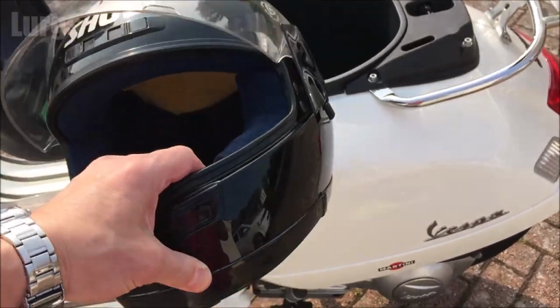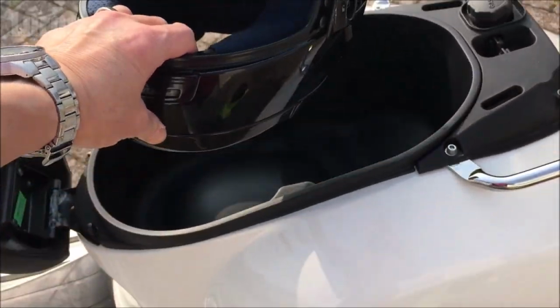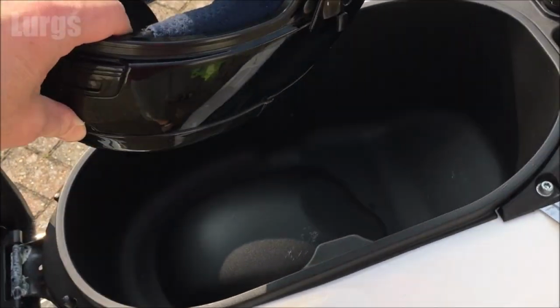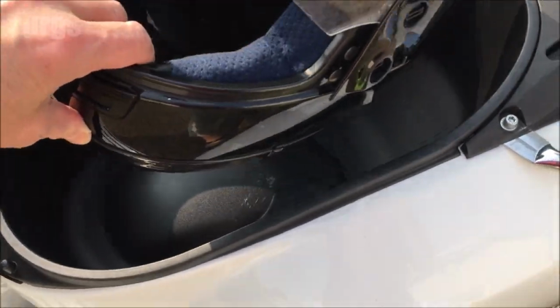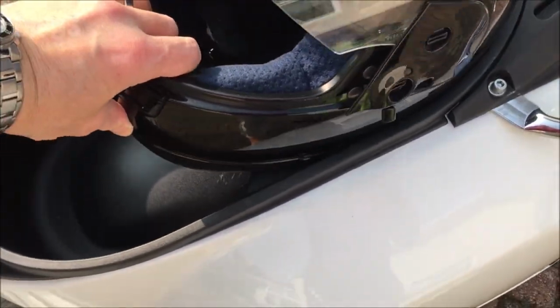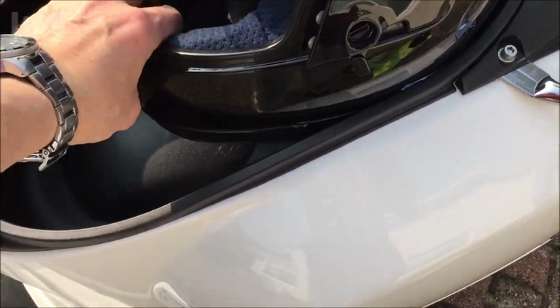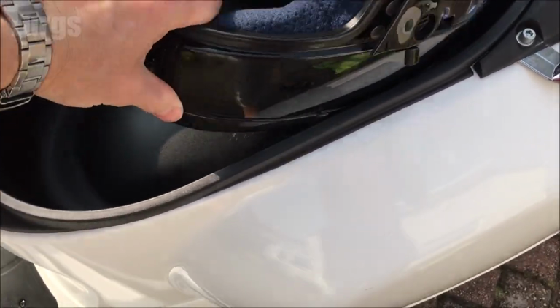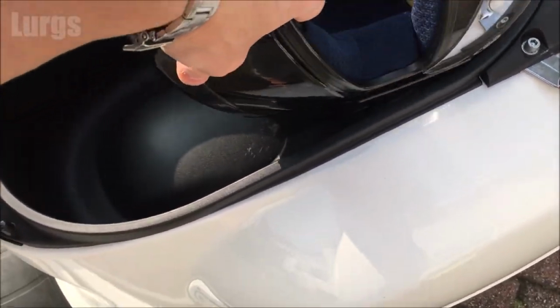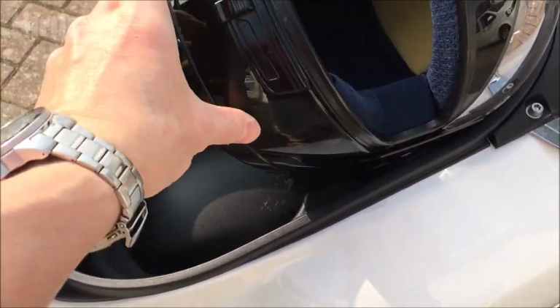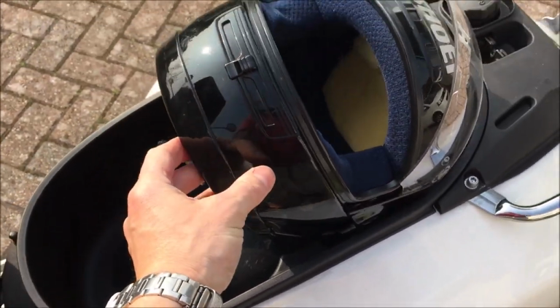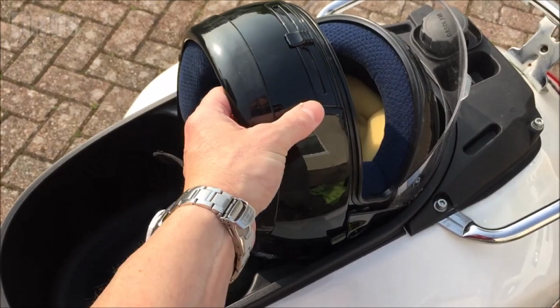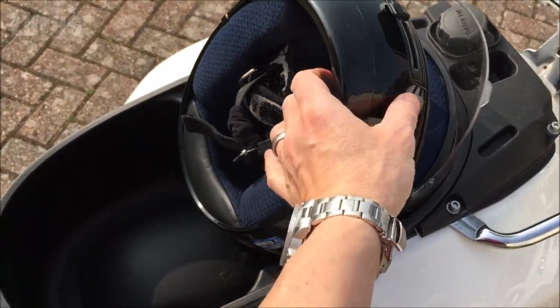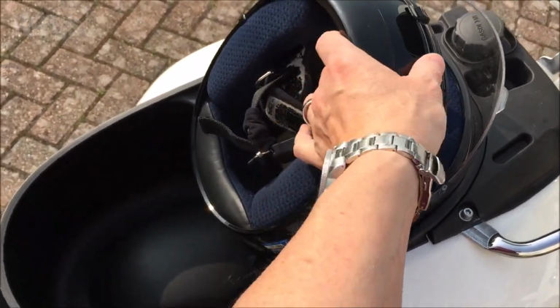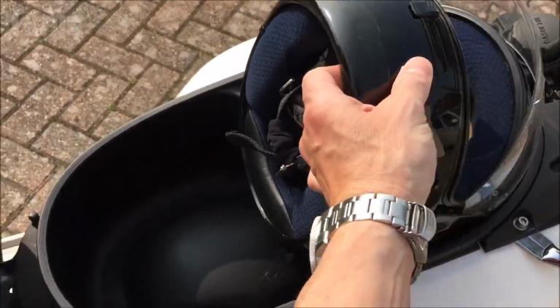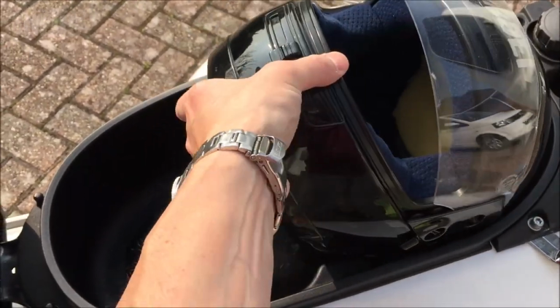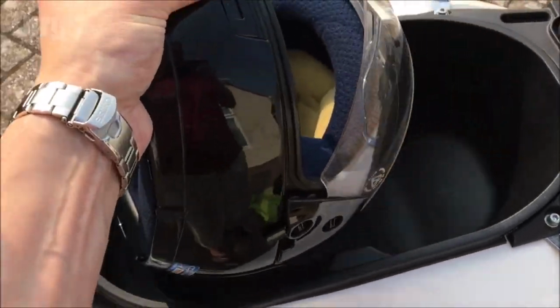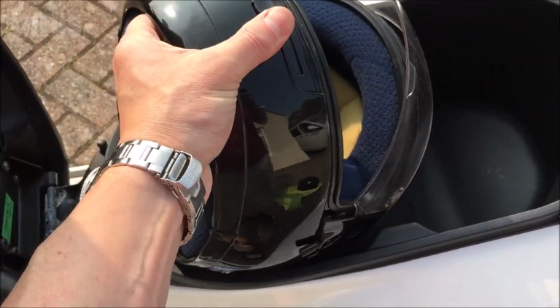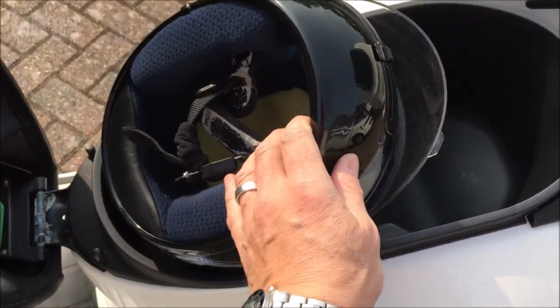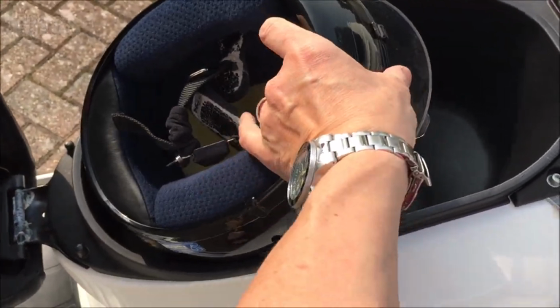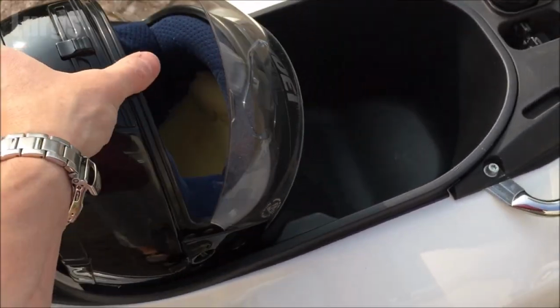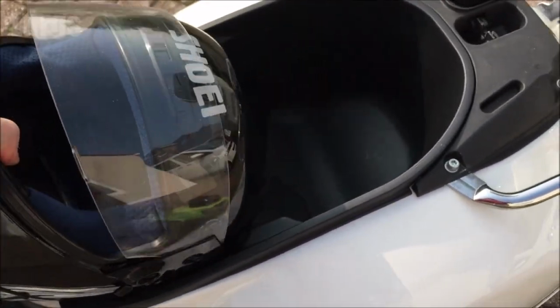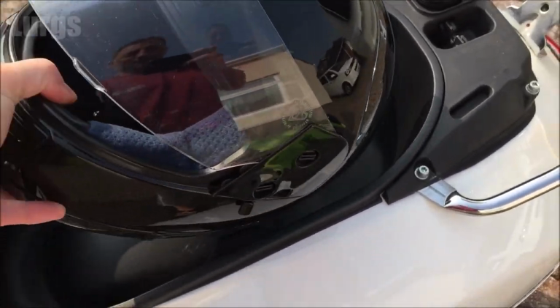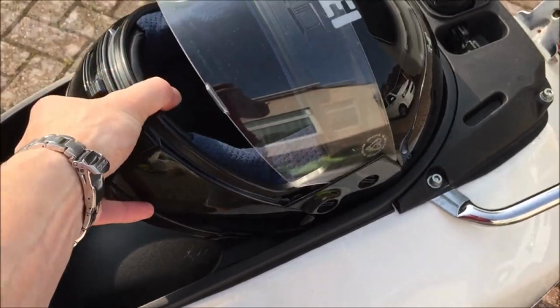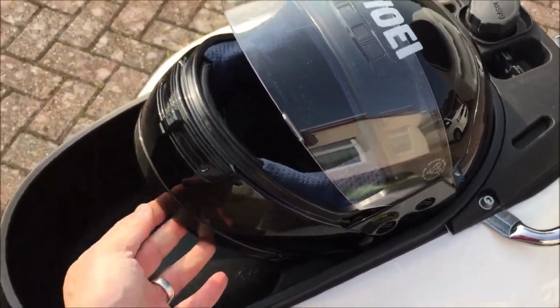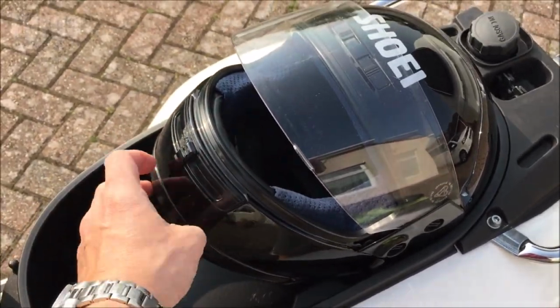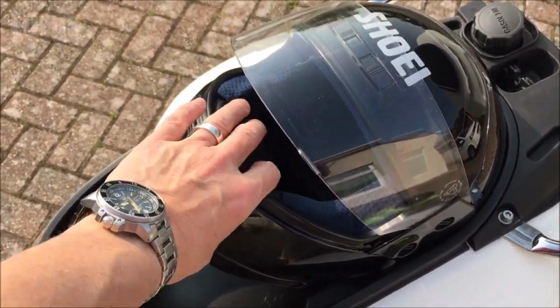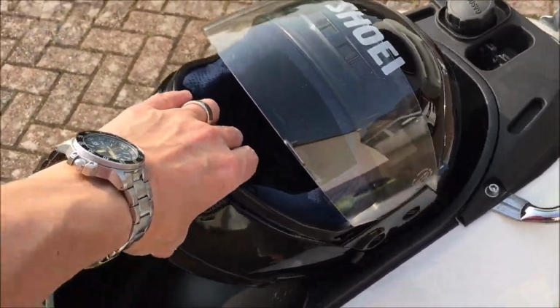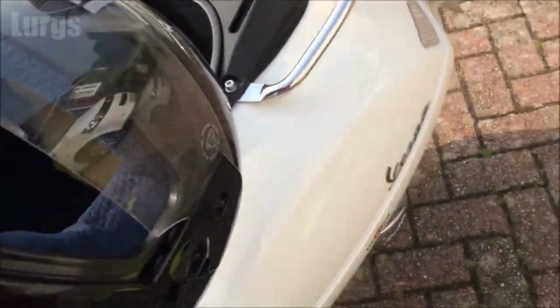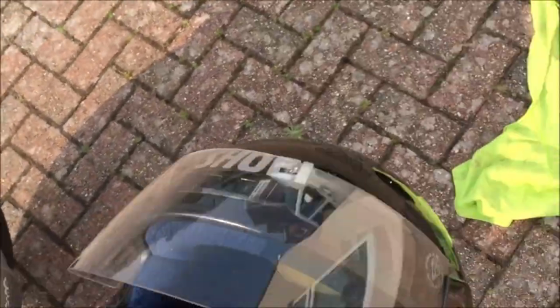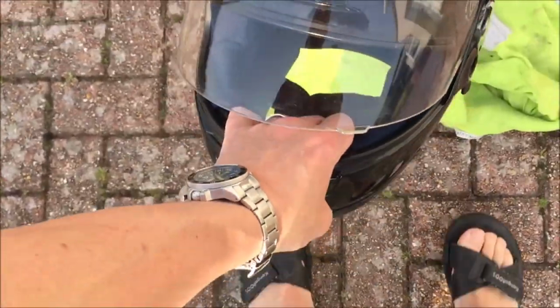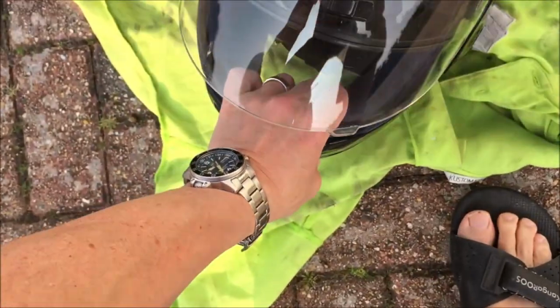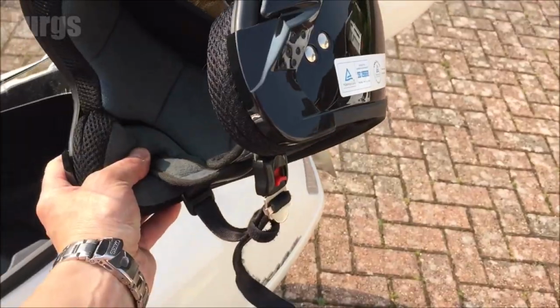This is a medium size full face helmet and there is no way that is going in there — no way, whatever way you put it. Now let's try the open face crash helmet, which again is a medium size.